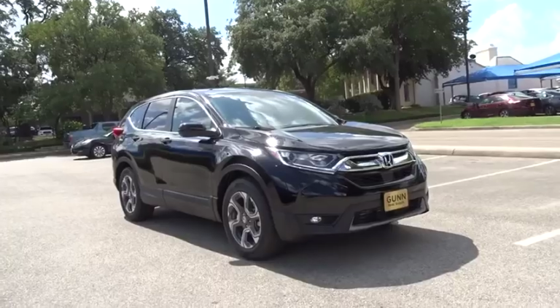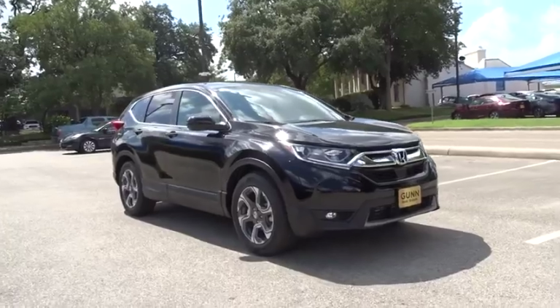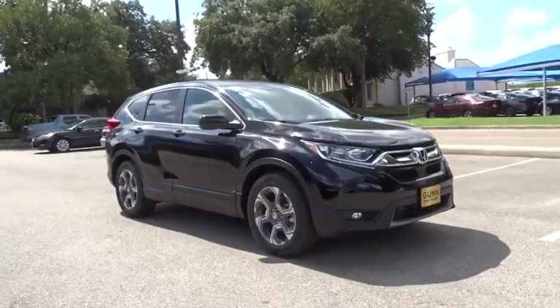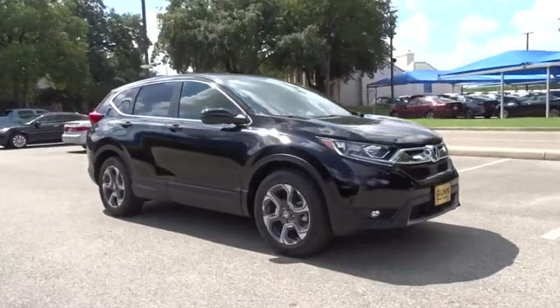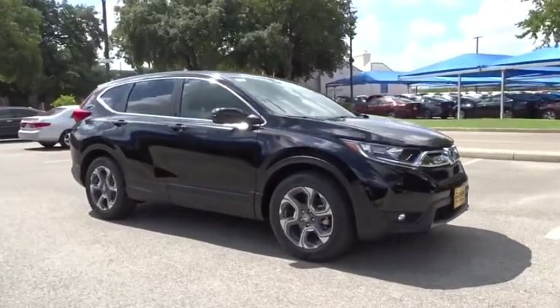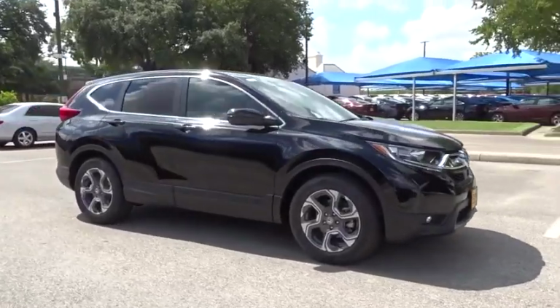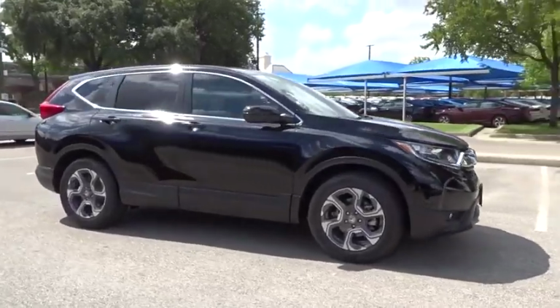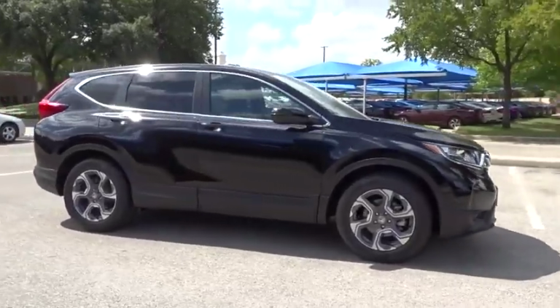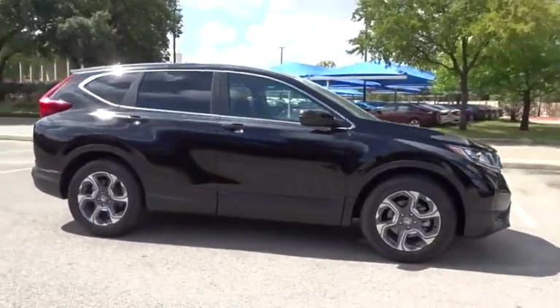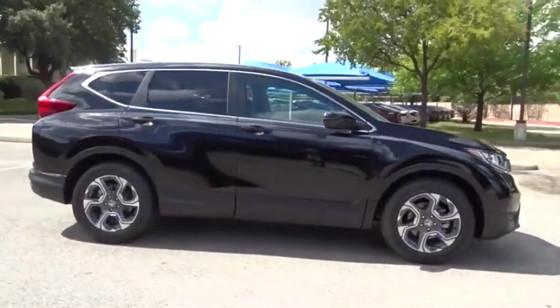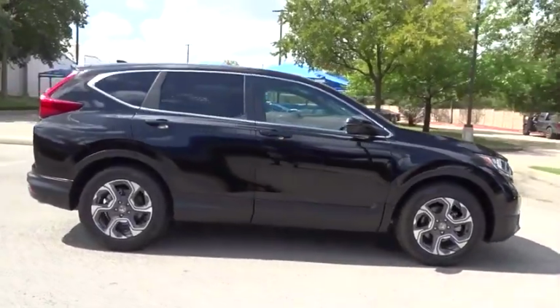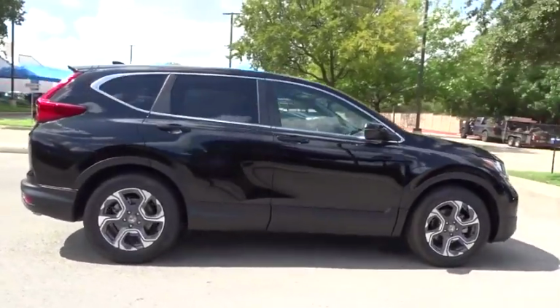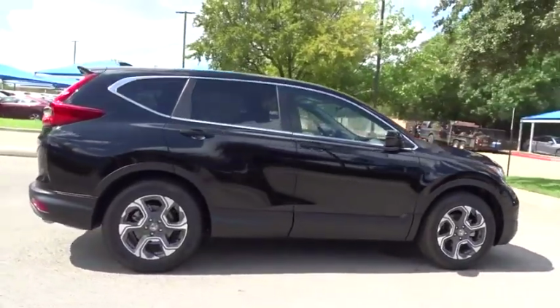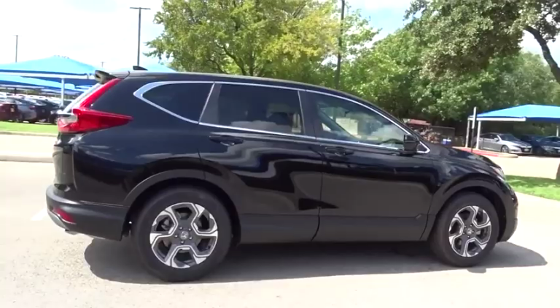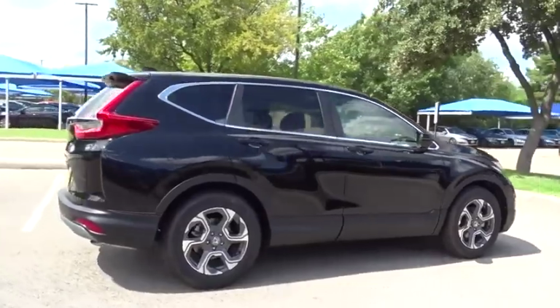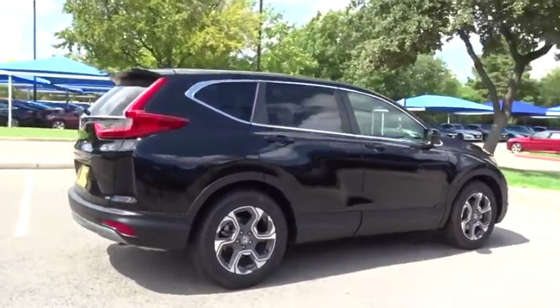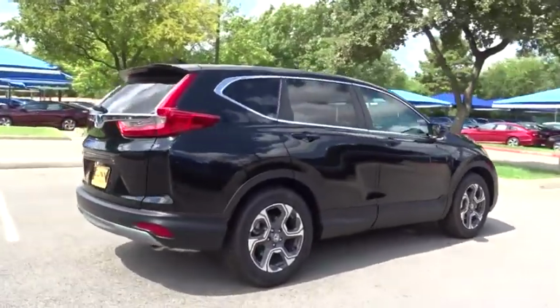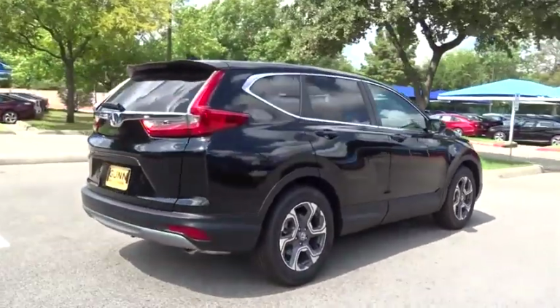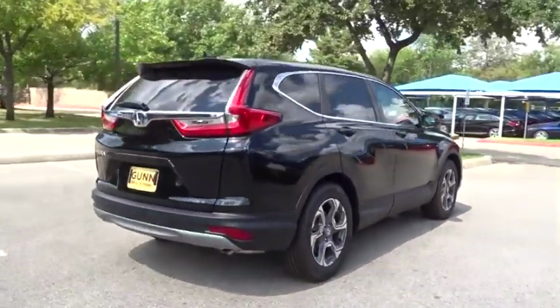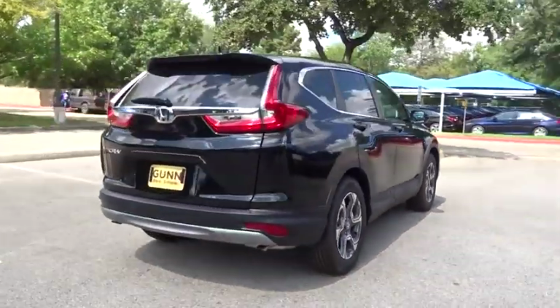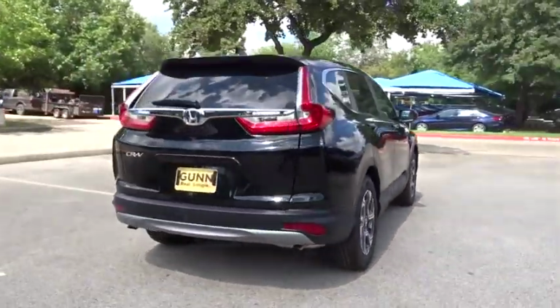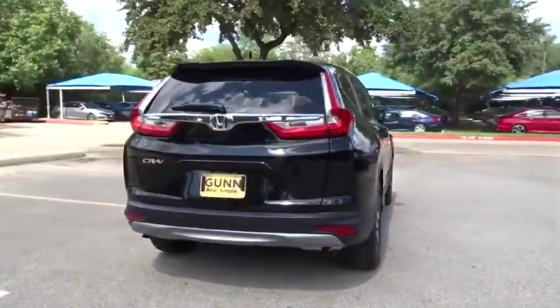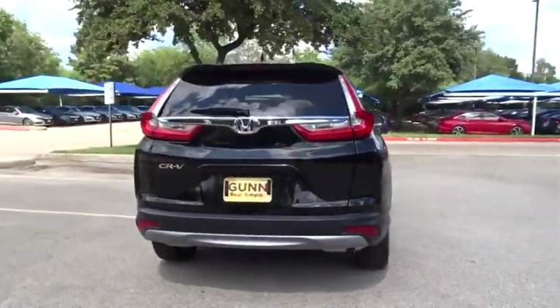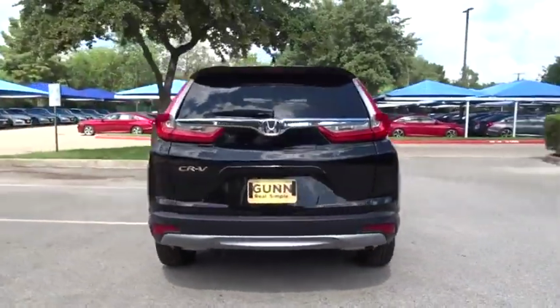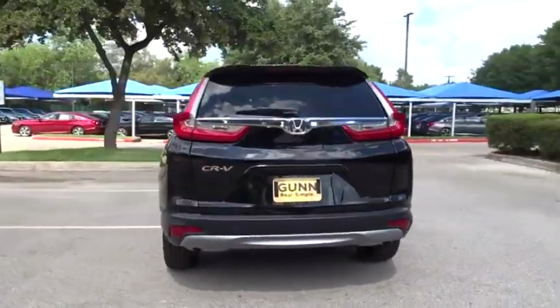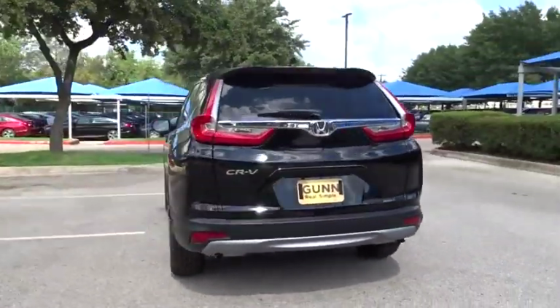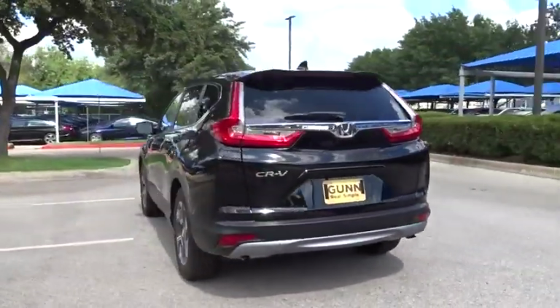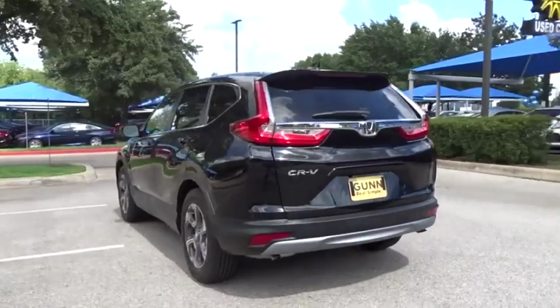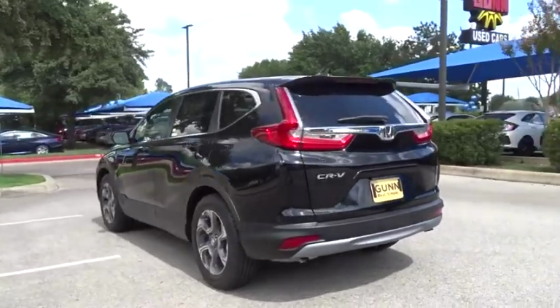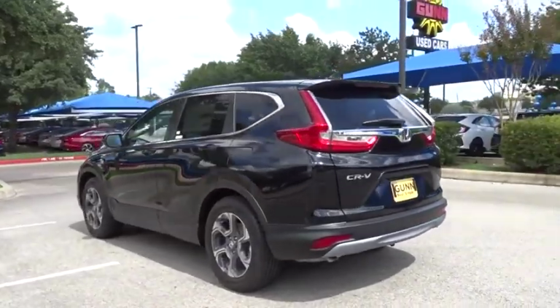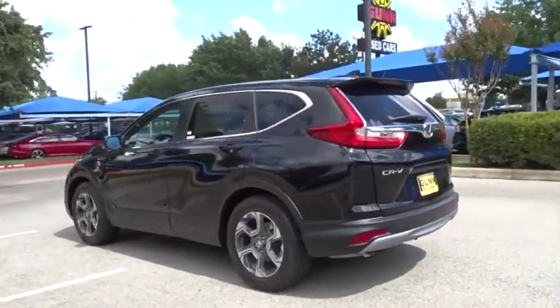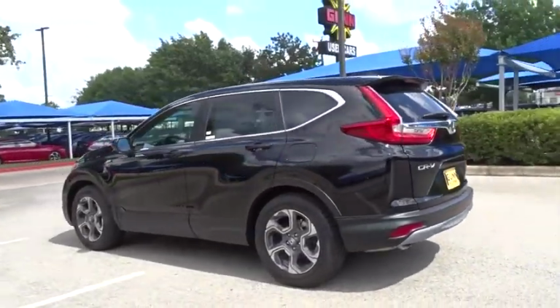Stop by and take a look at the 2019 Honda CR-V — a top recommended vehicle because of its car-like driving manners, good value, cool technology, and comfy interior.